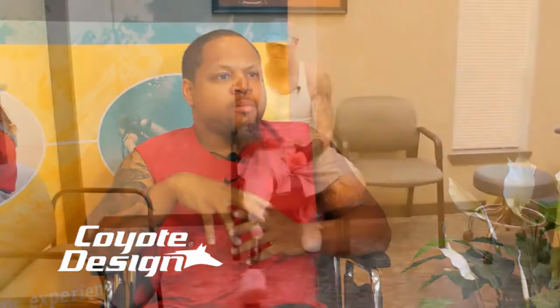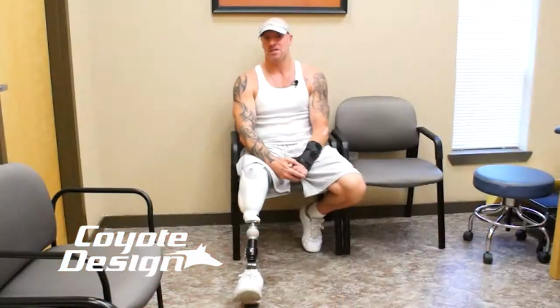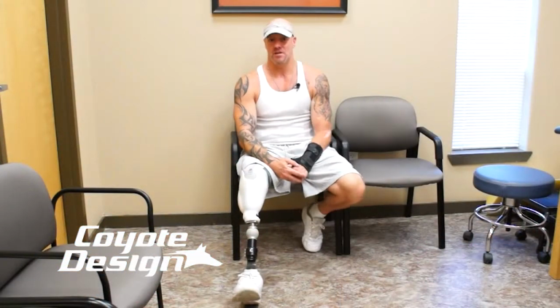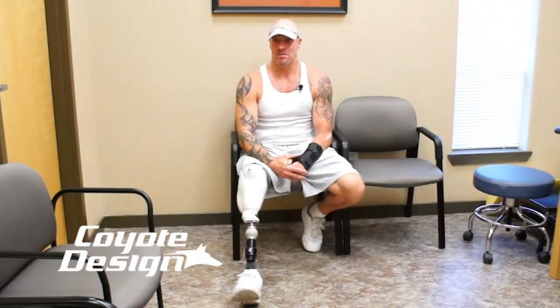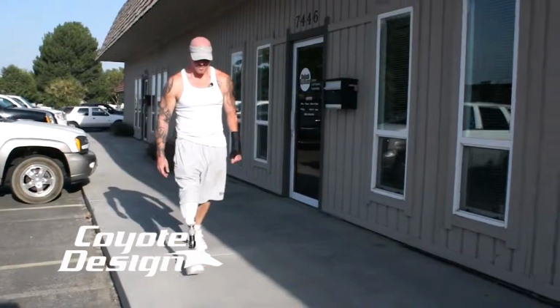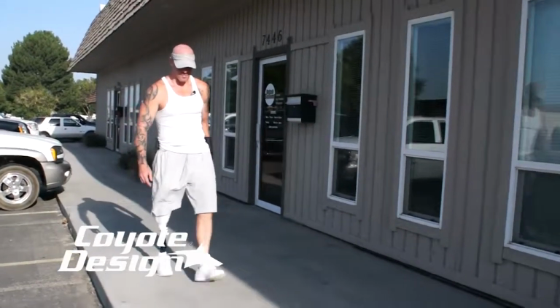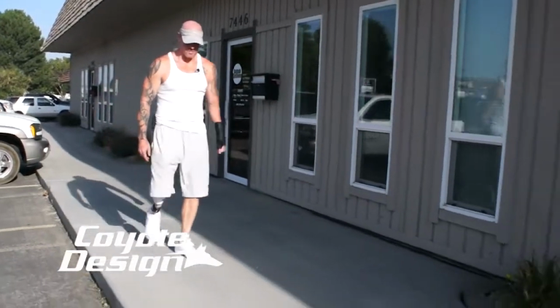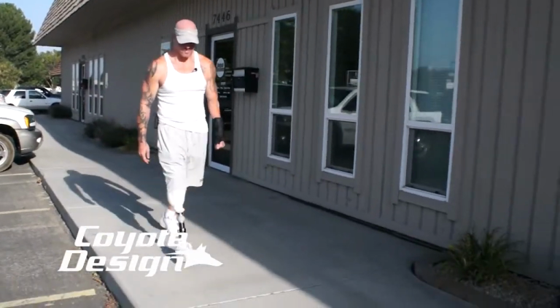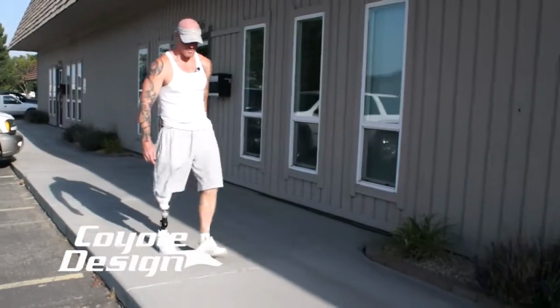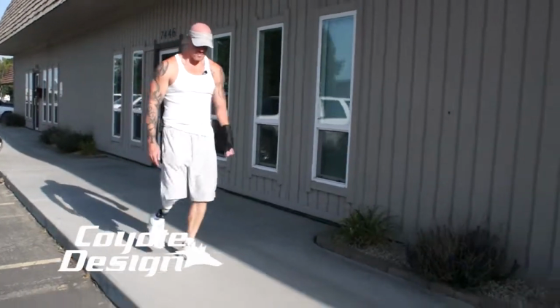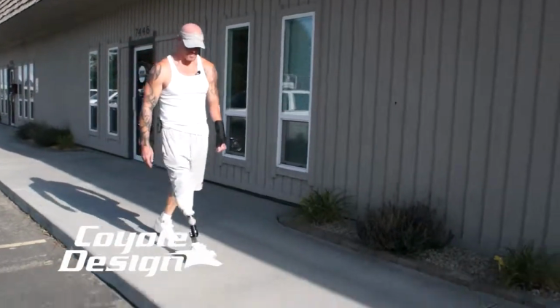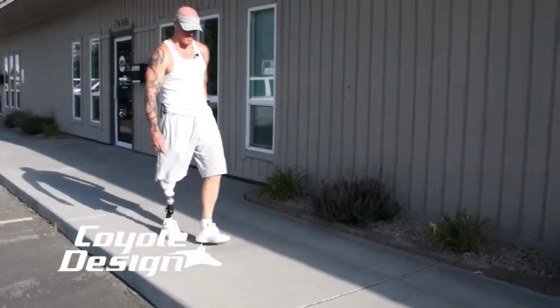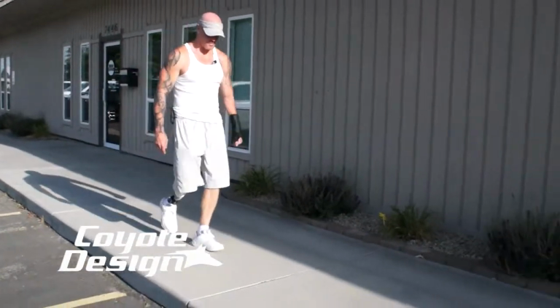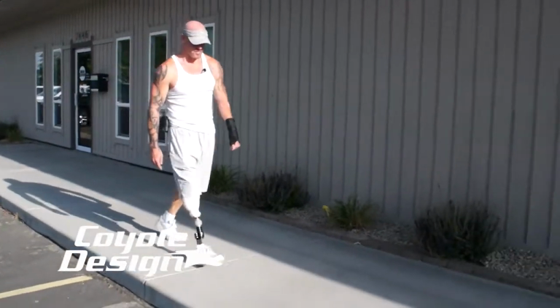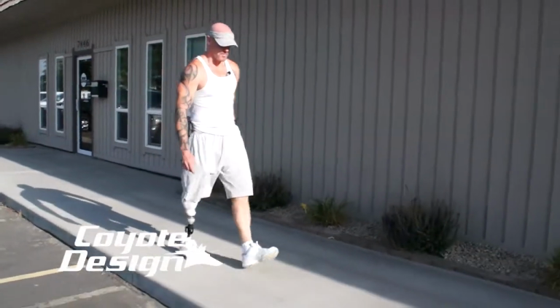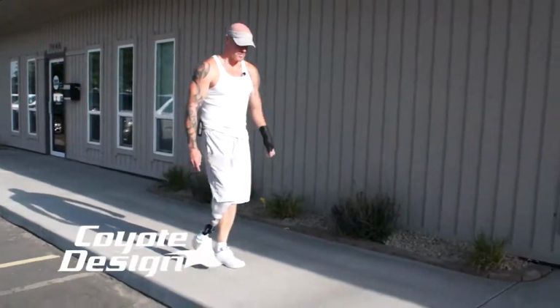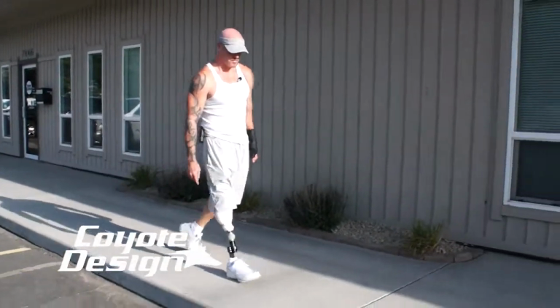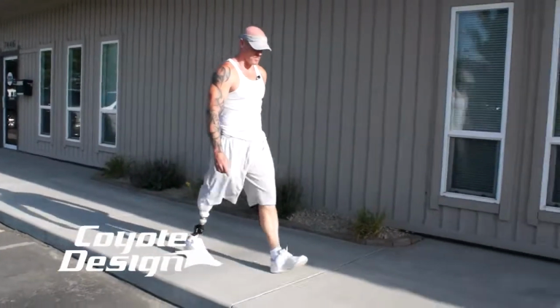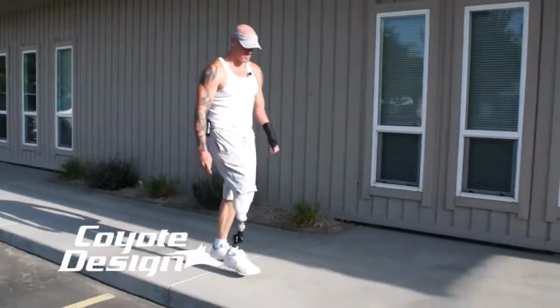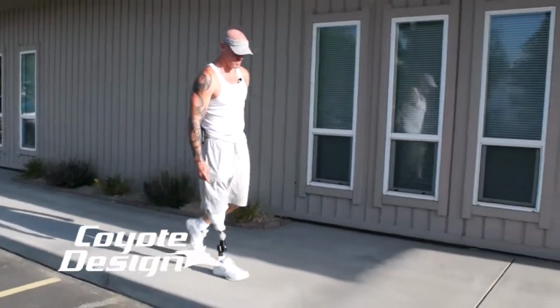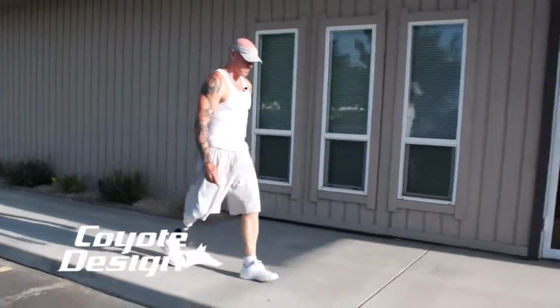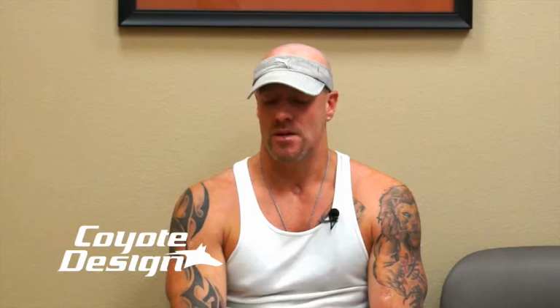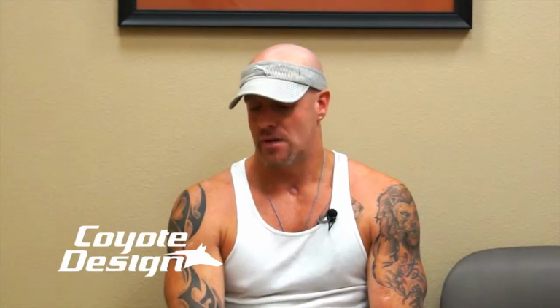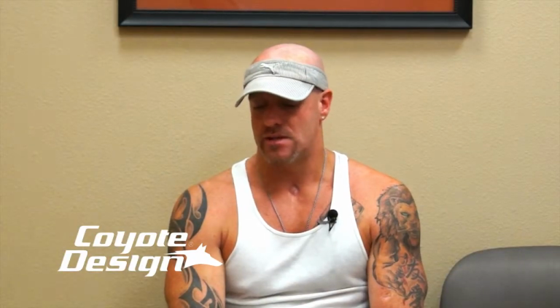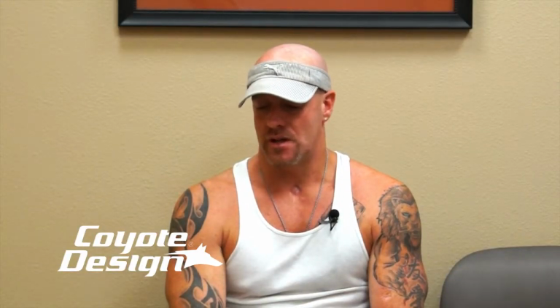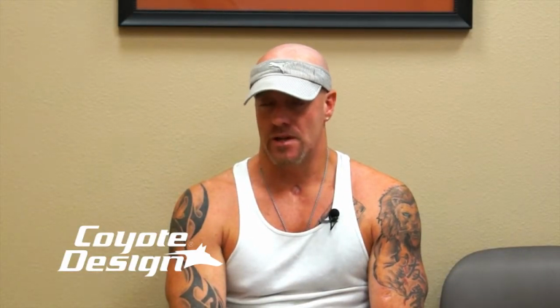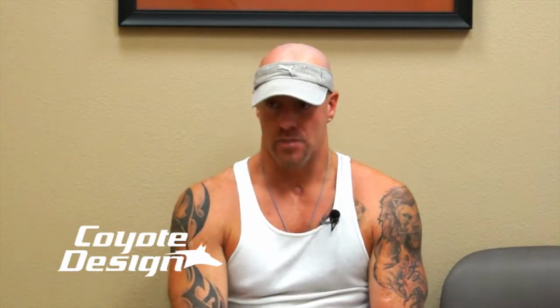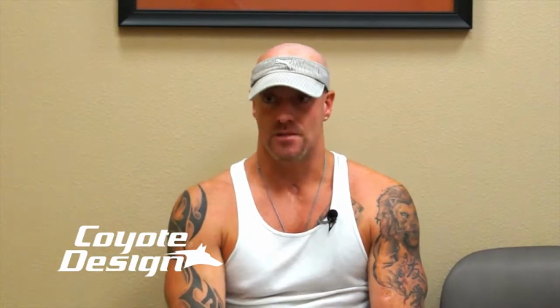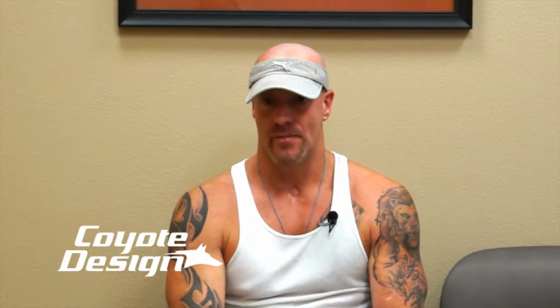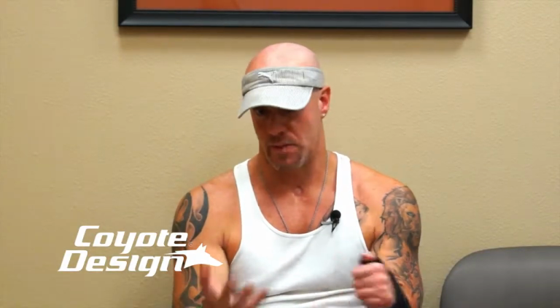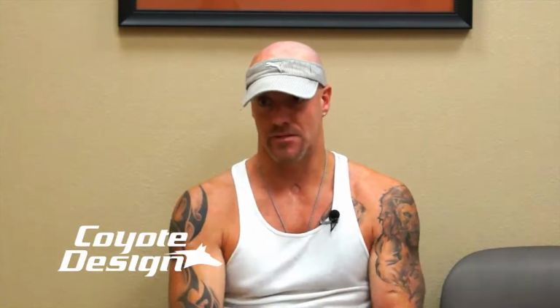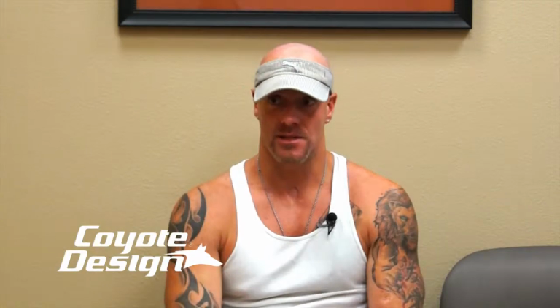Two weeks after you guys made my first socket, all the sores were gone. I didn't have any pain anywhere when I started running it. So just the comfort level is the biggest difference that I see.